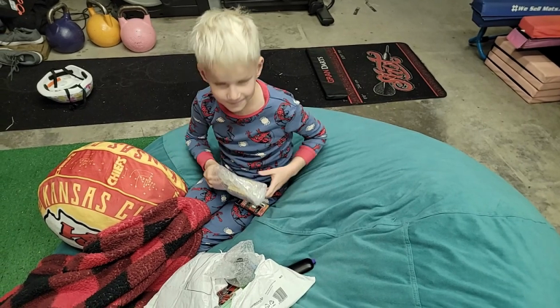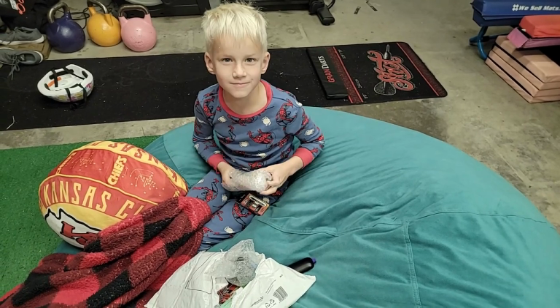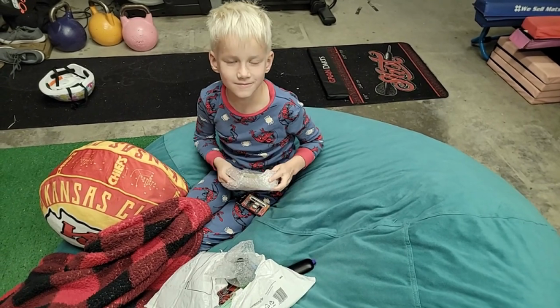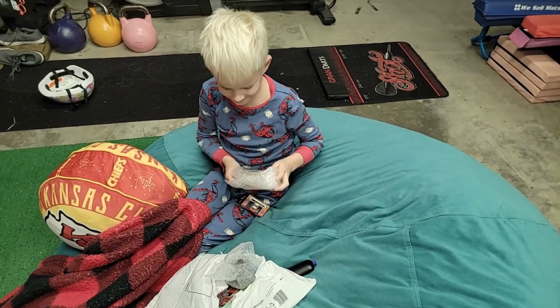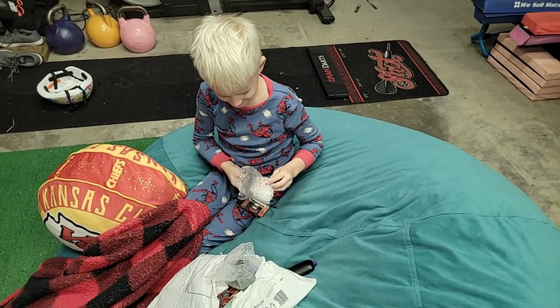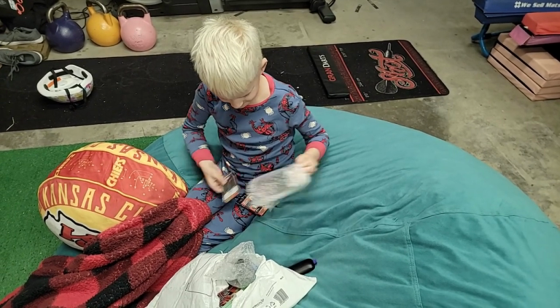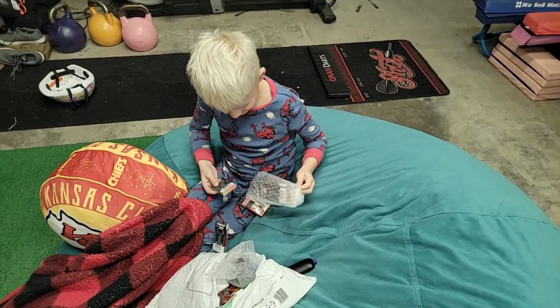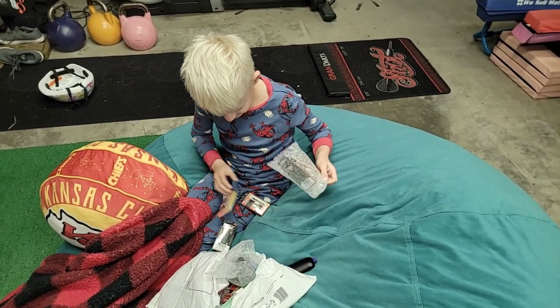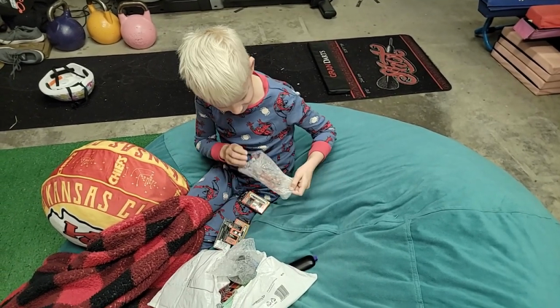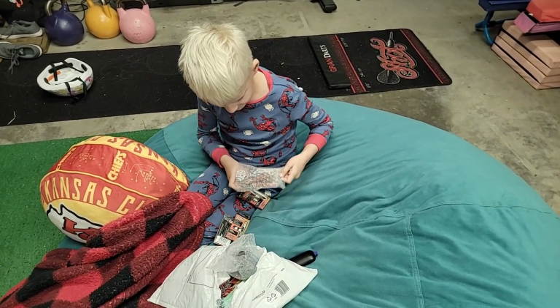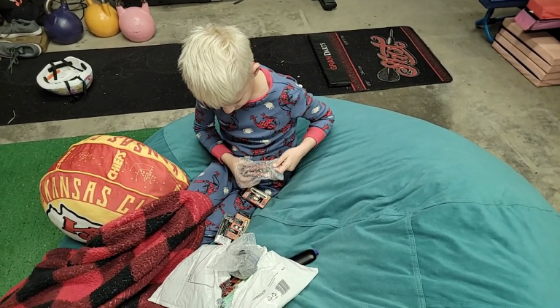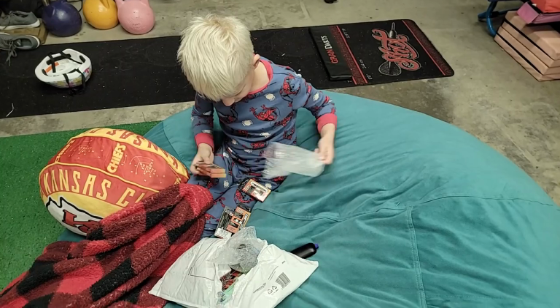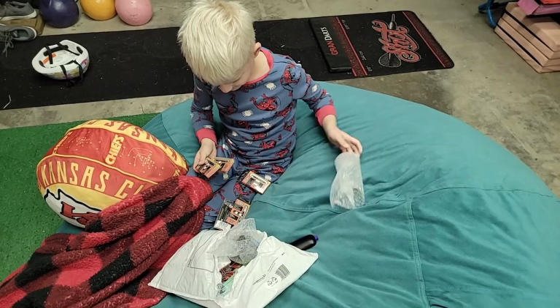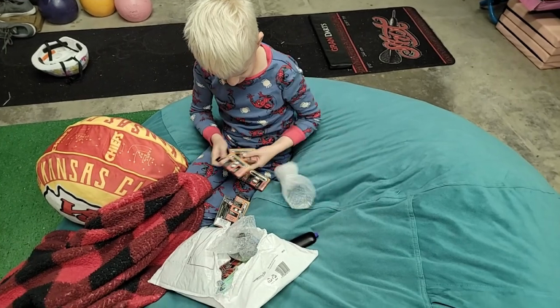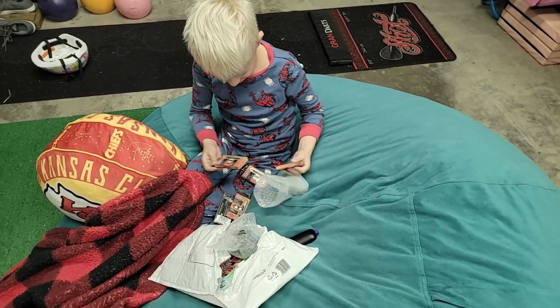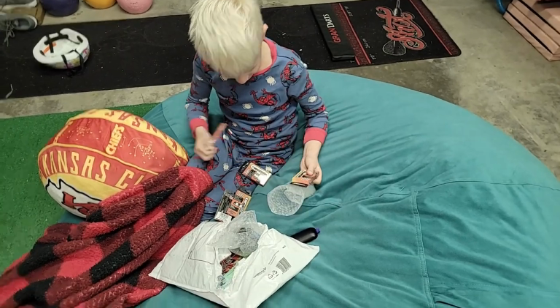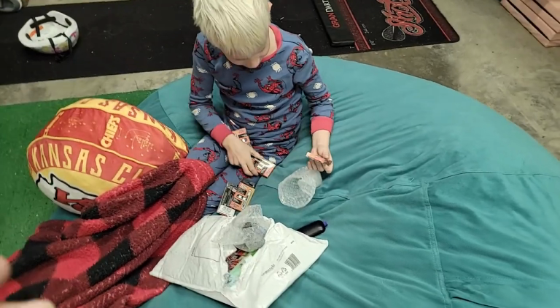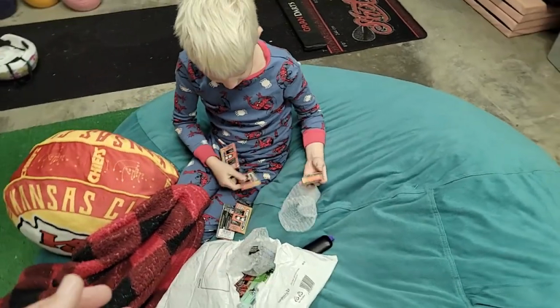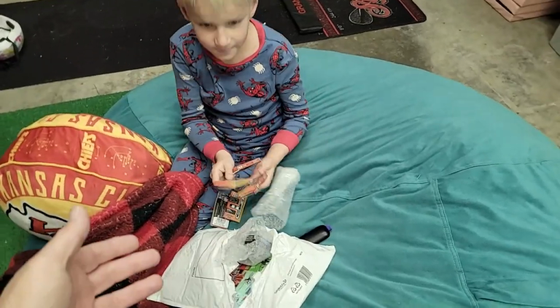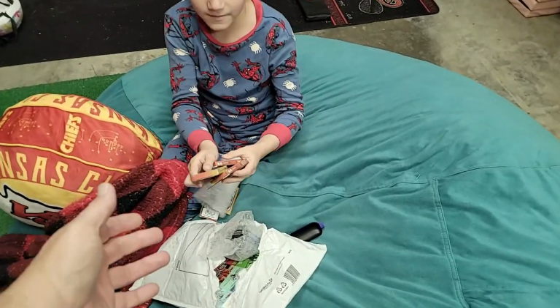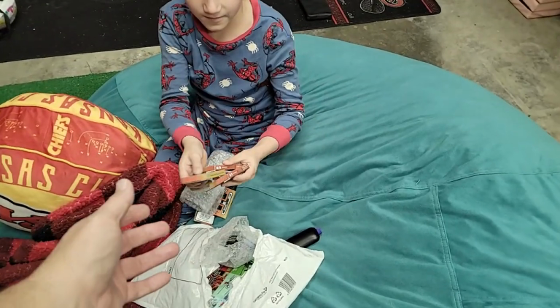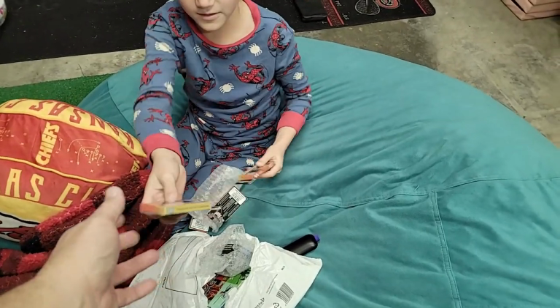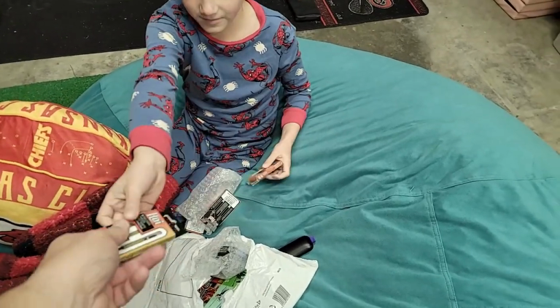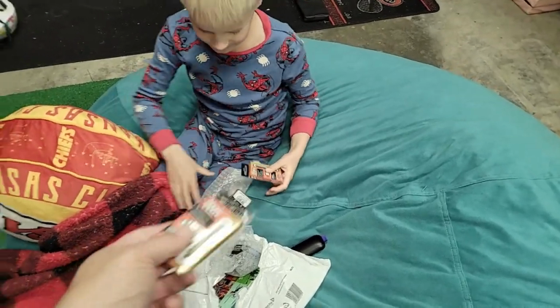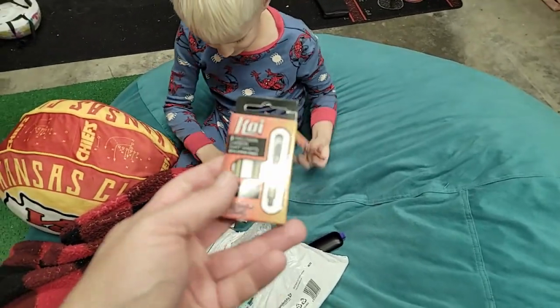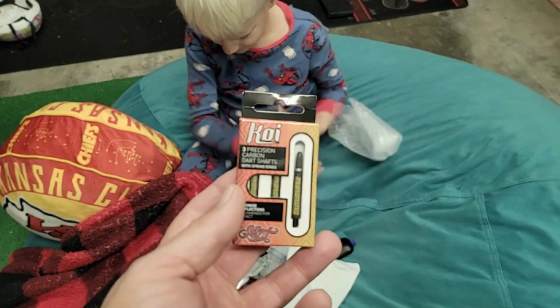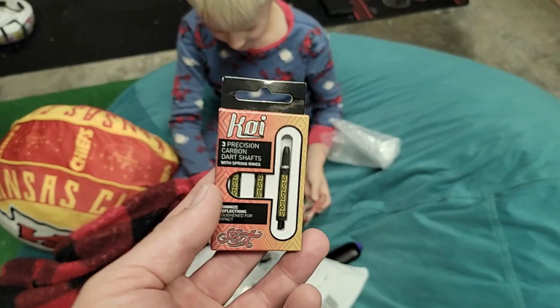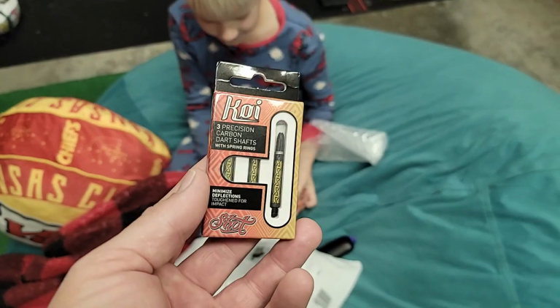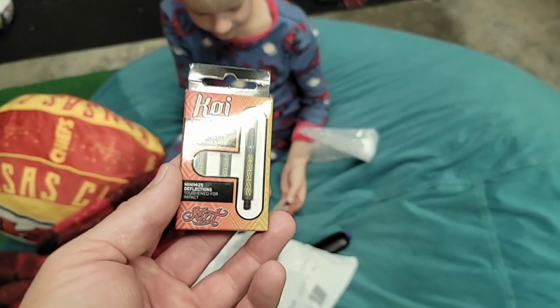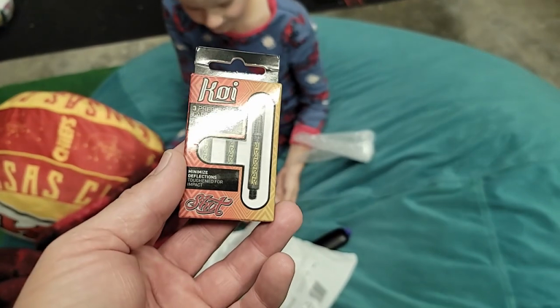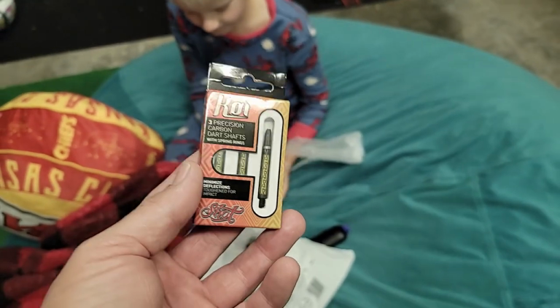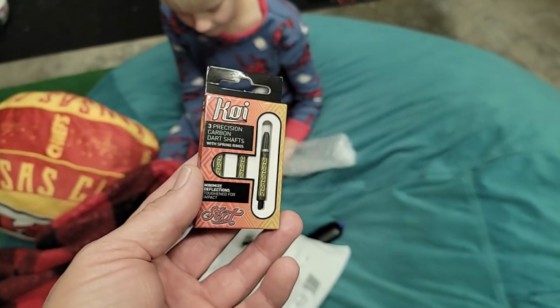Those are the new Koi shafts there. Let me see a set of those — just one set. Cool, check these out. These are the Koi shafts. These are super cool.